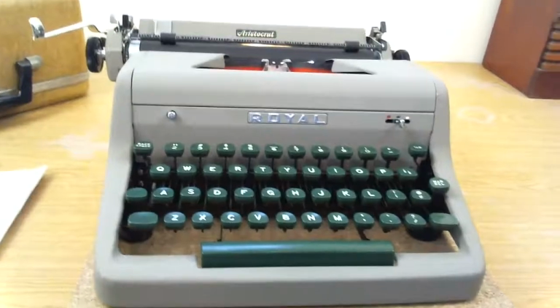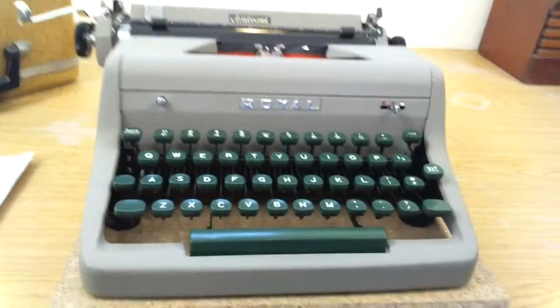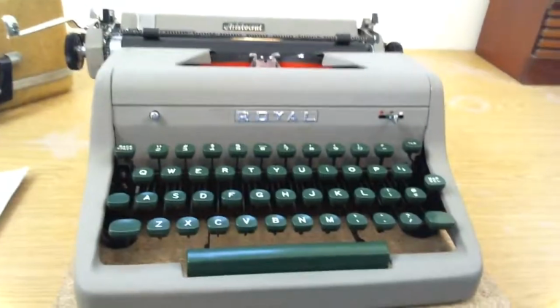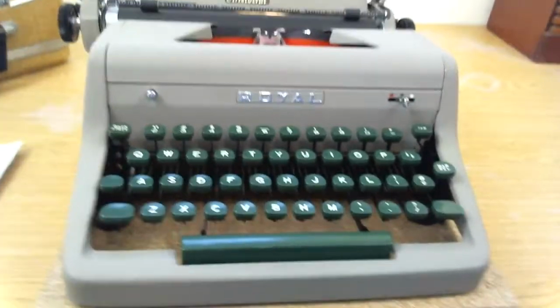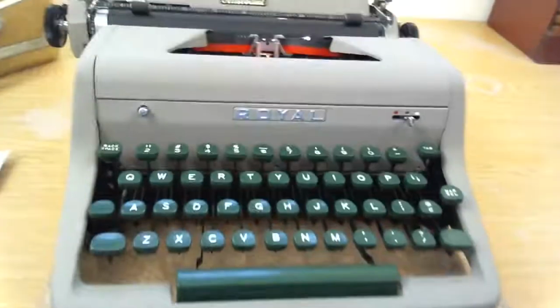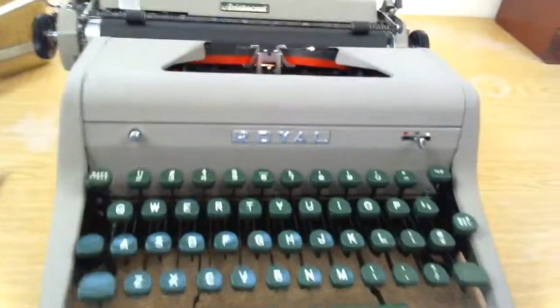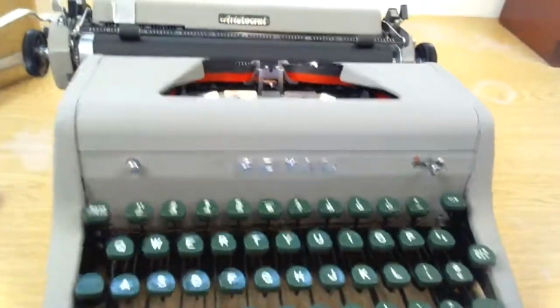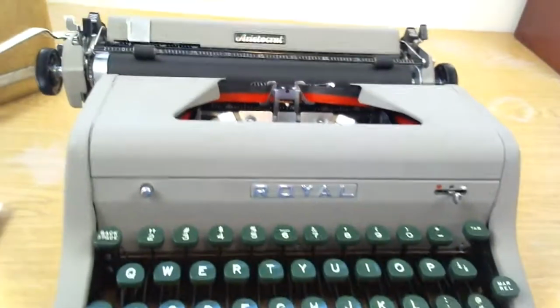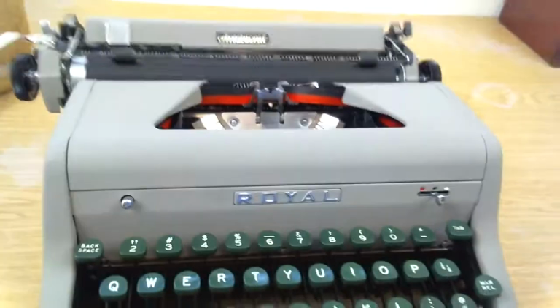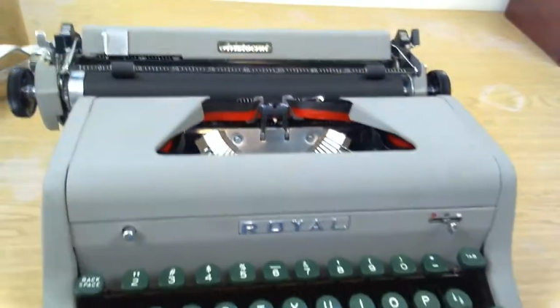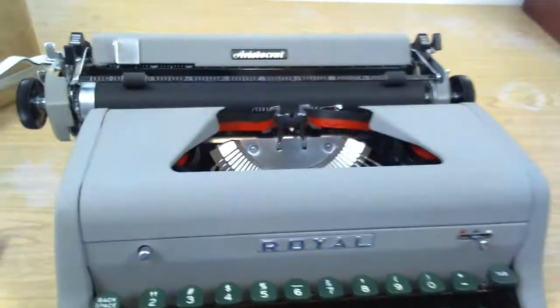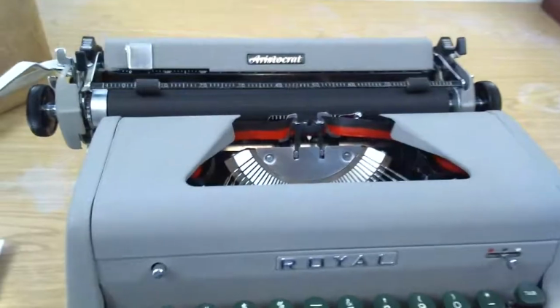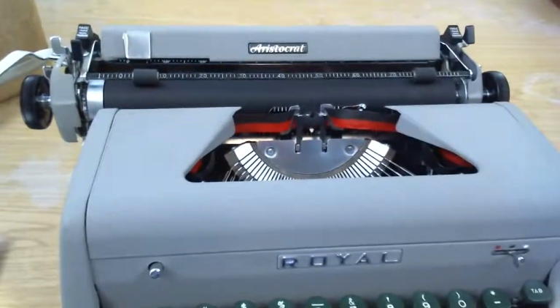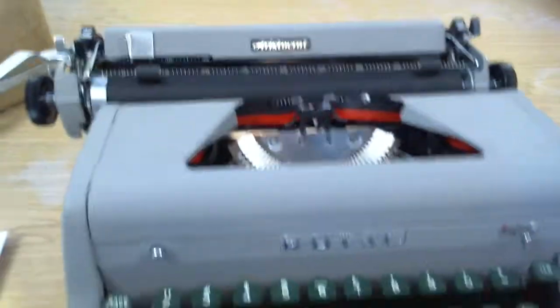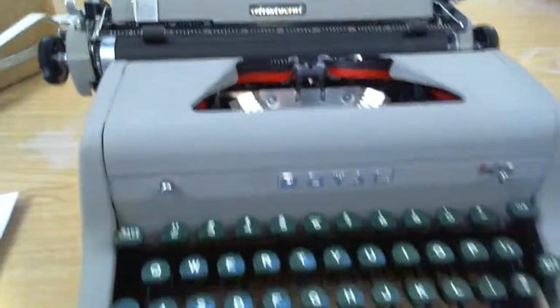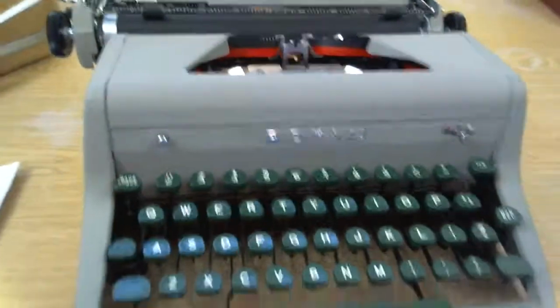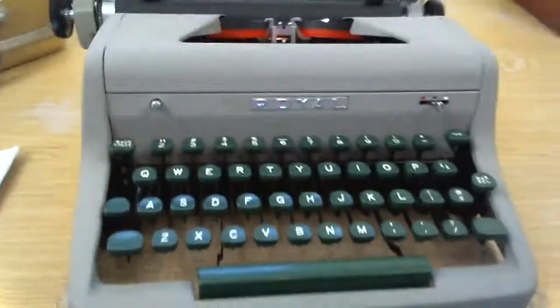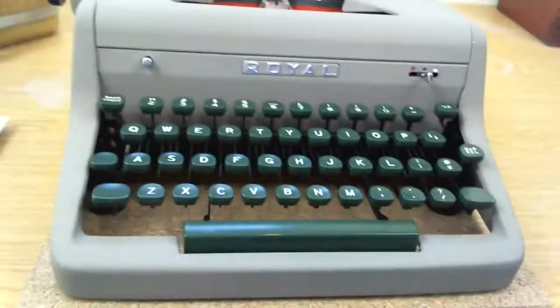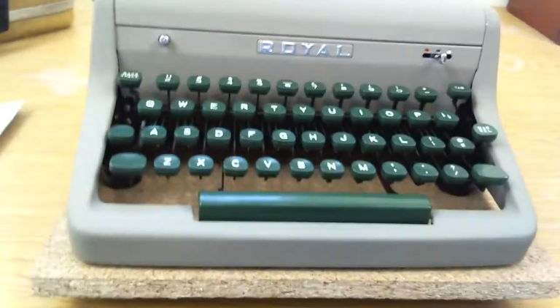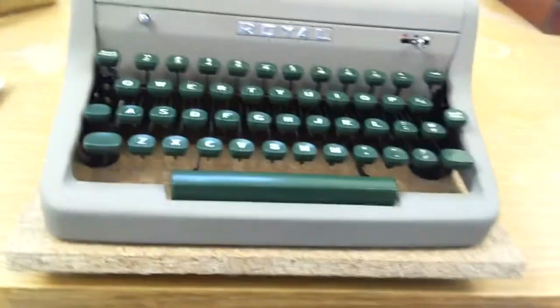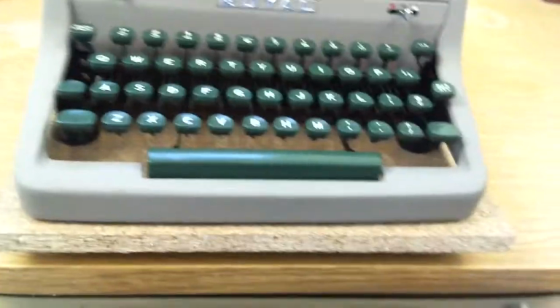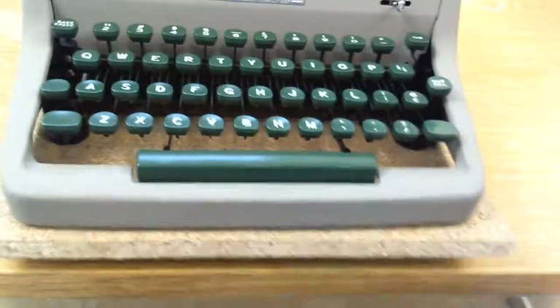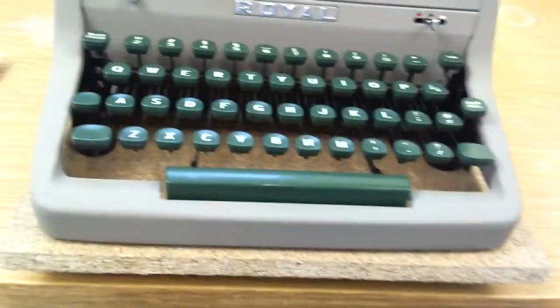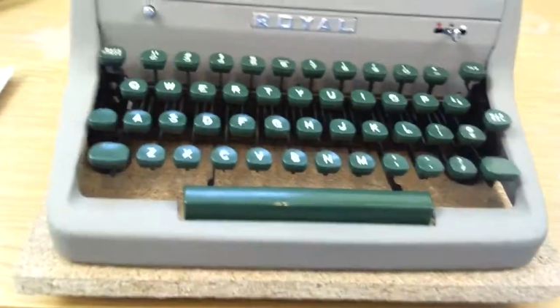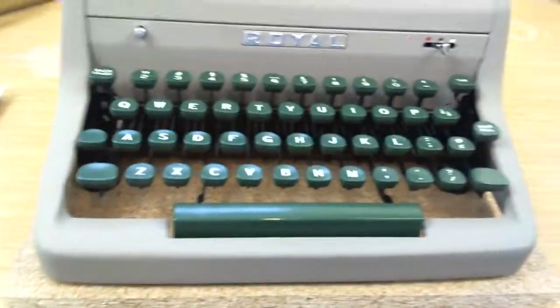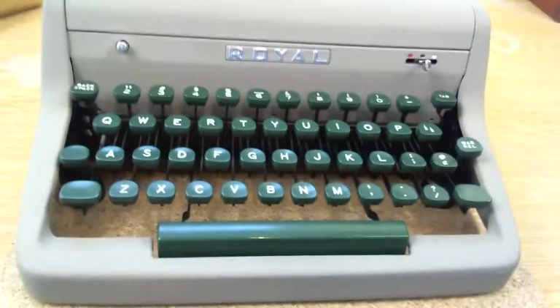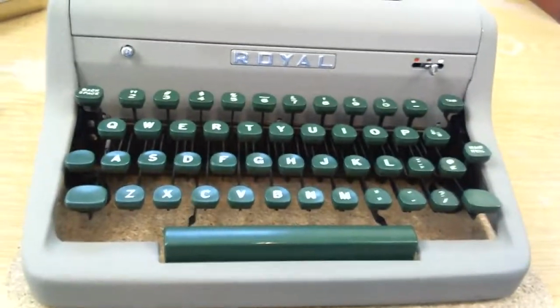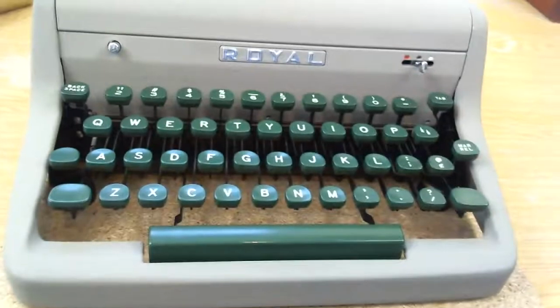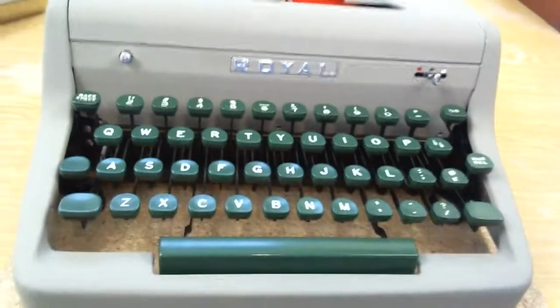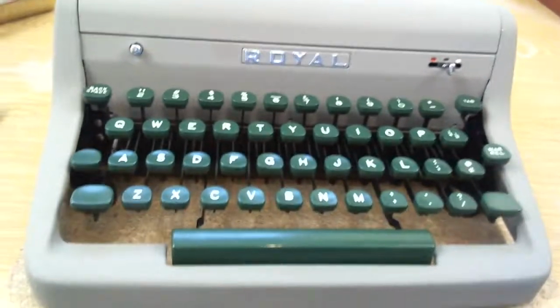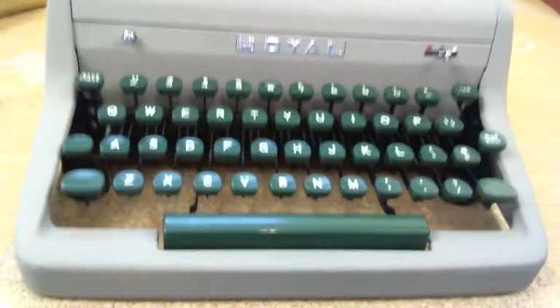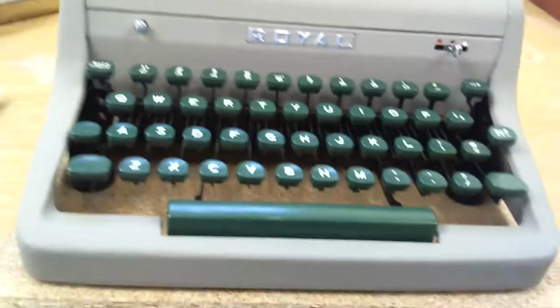This 1956 Royal Aristocrat is in near mint condition, types really well, it's got a light, easy type of action.